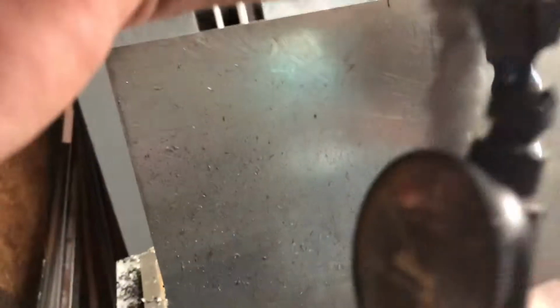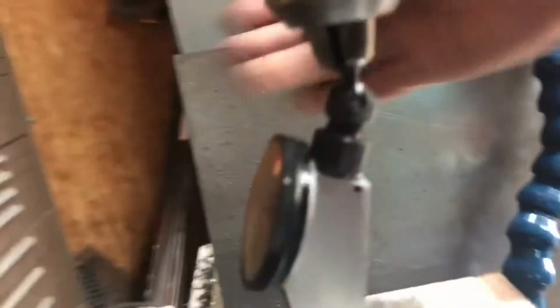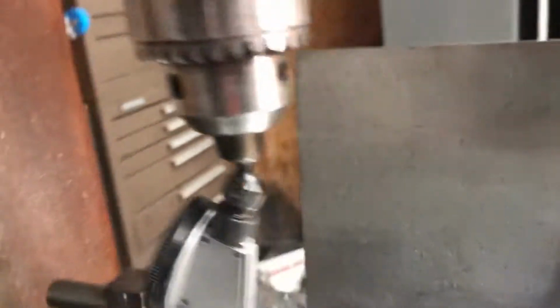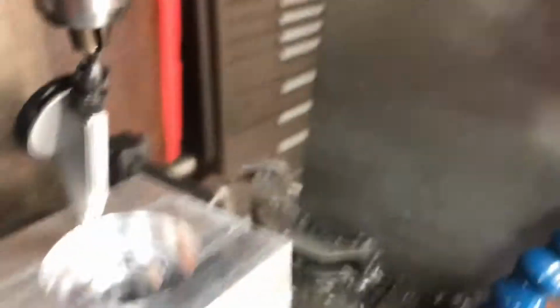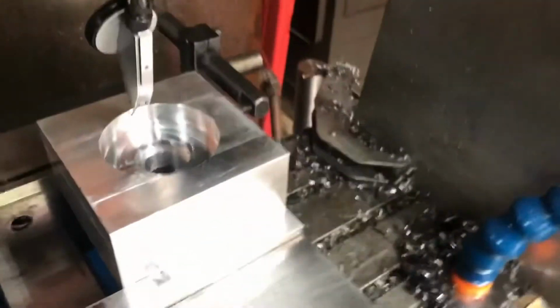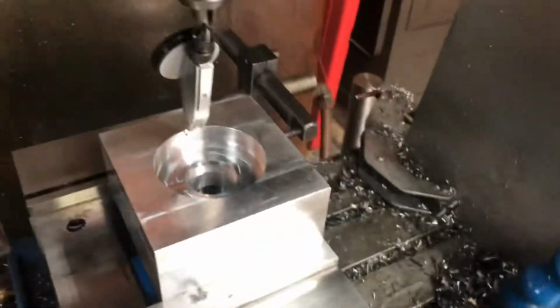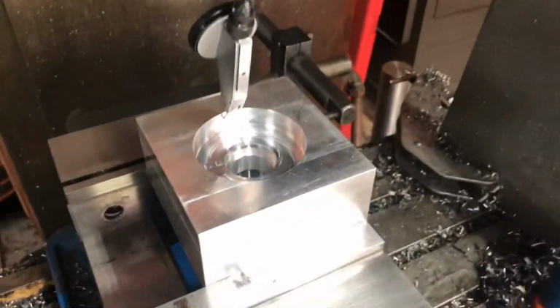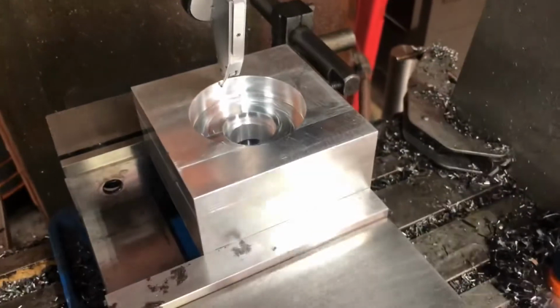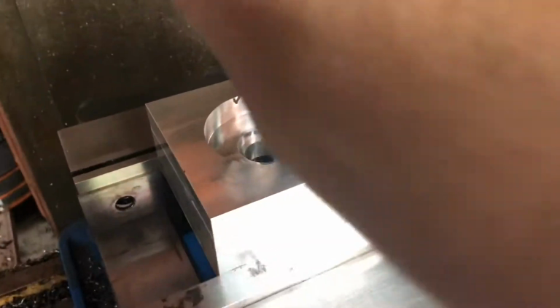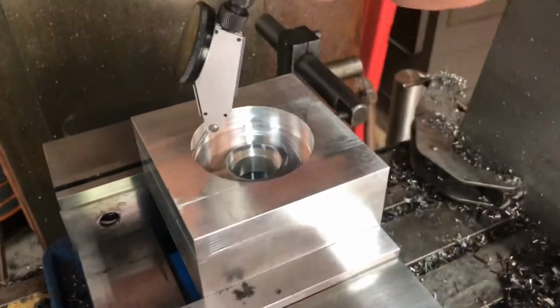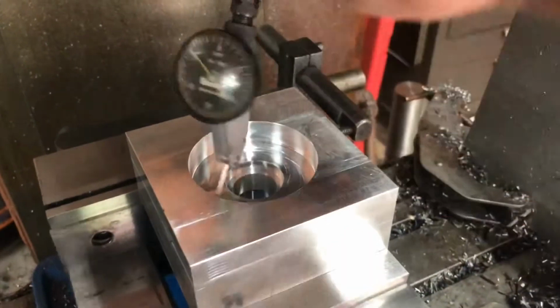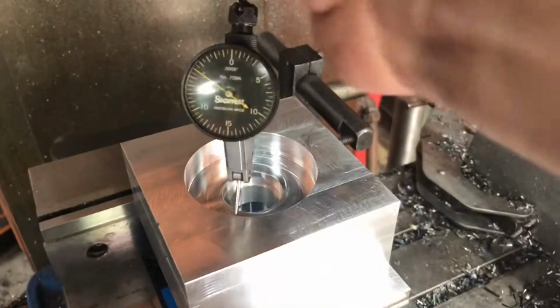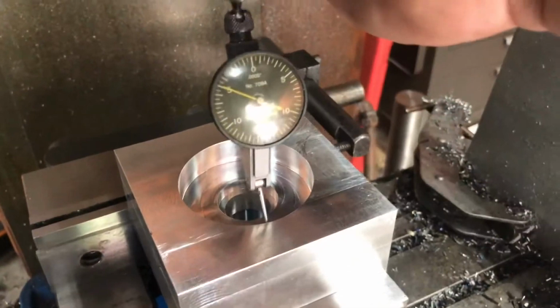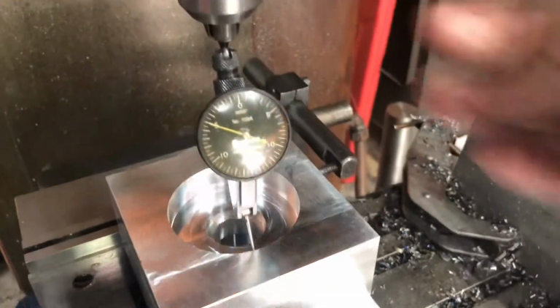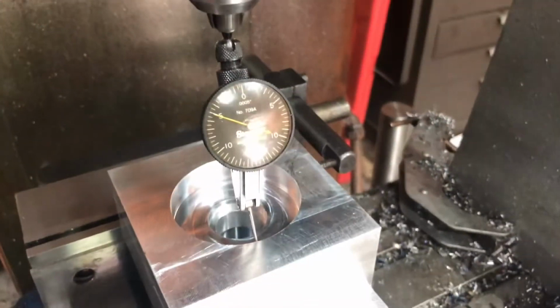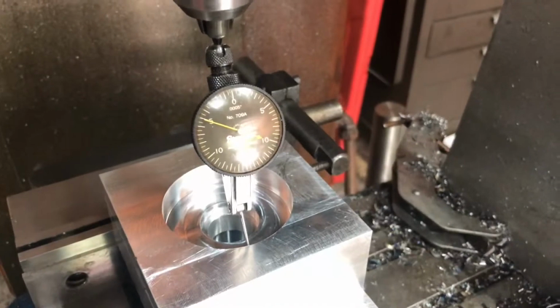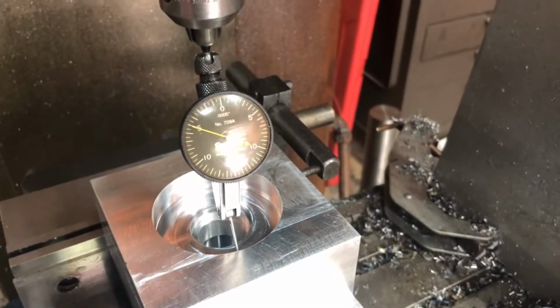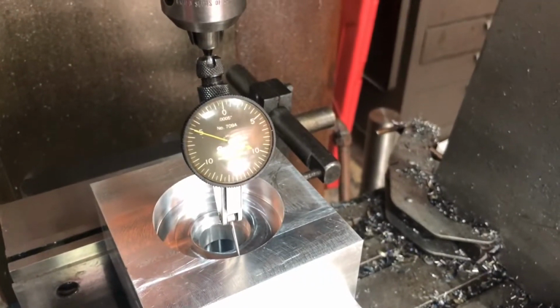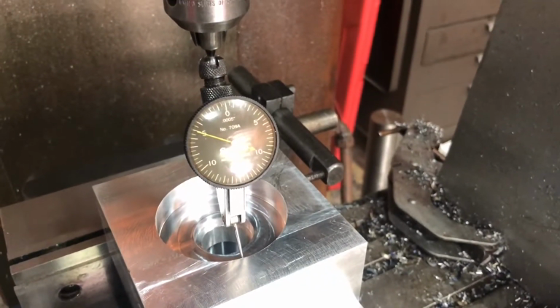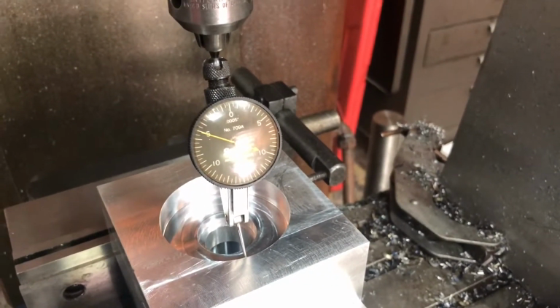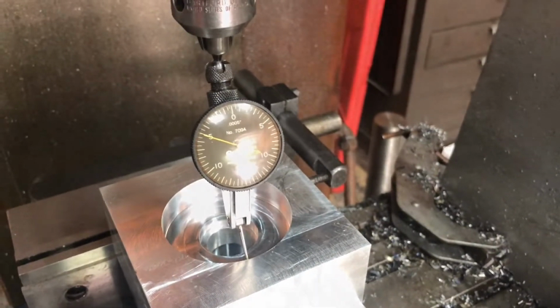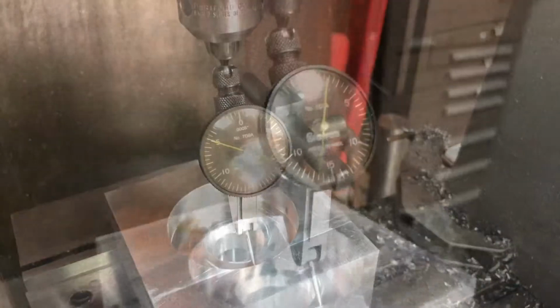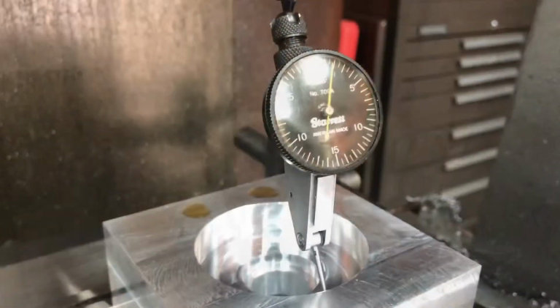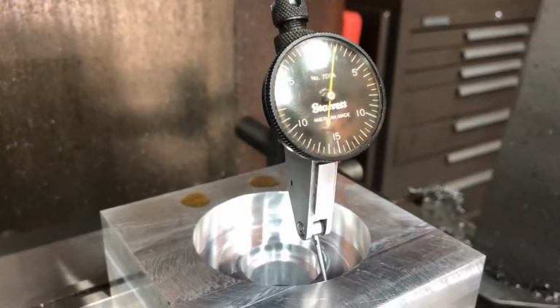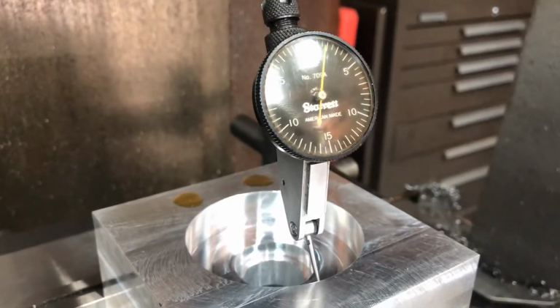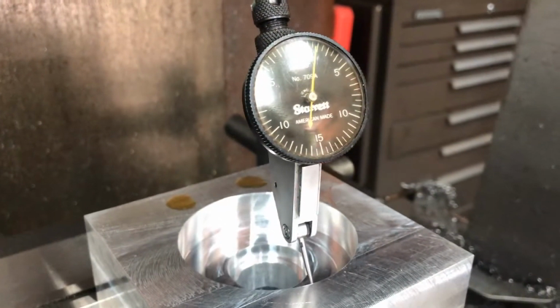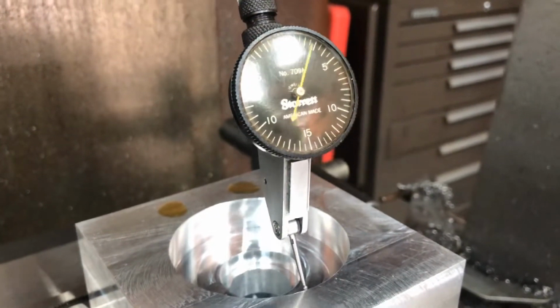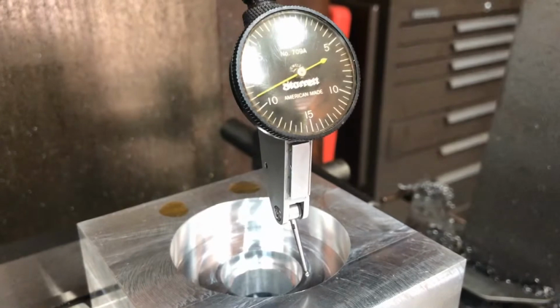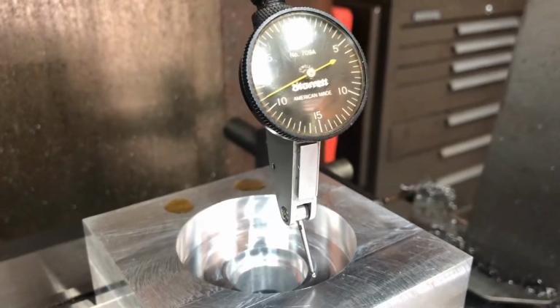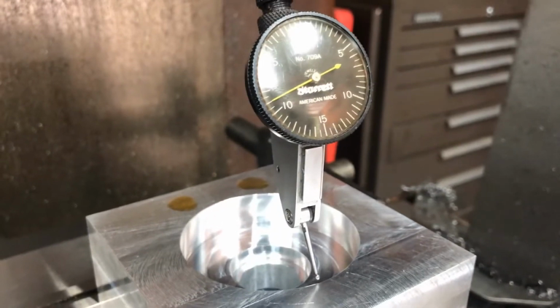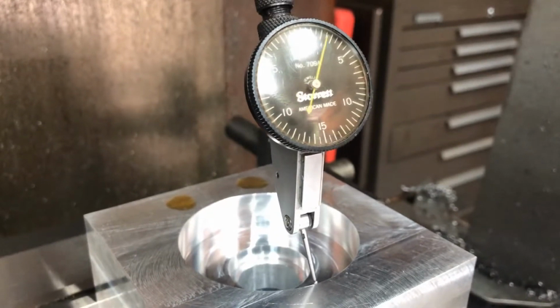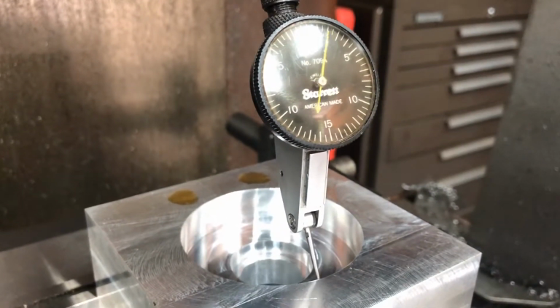Pretty easy, pretty quick. Most mill operators learn this really quick — first few months. That's about it, hope you enjoyed watching.